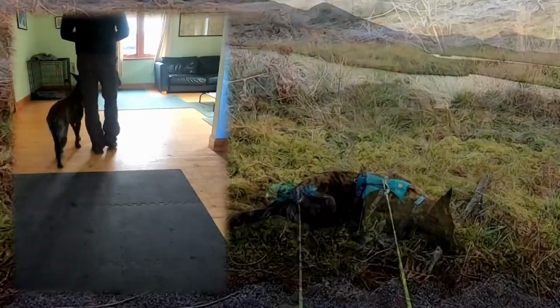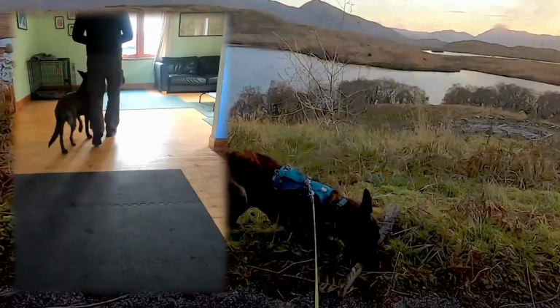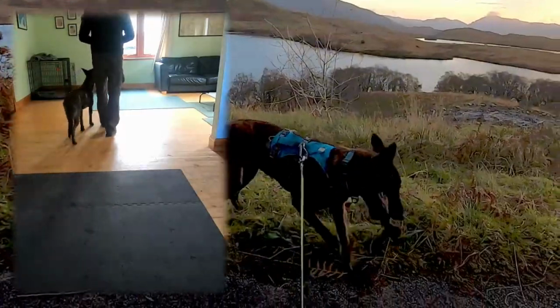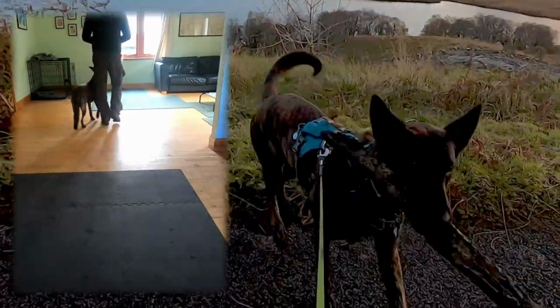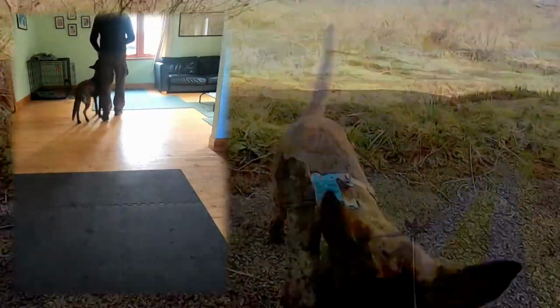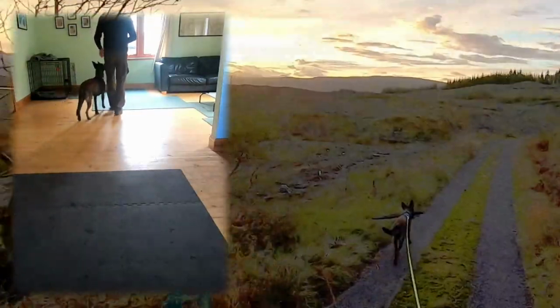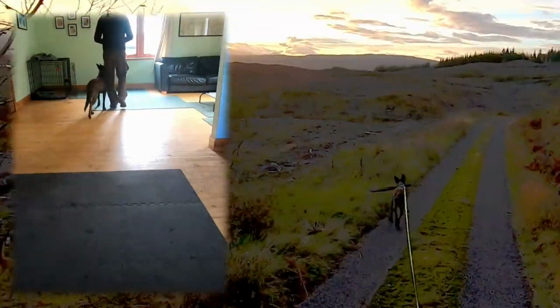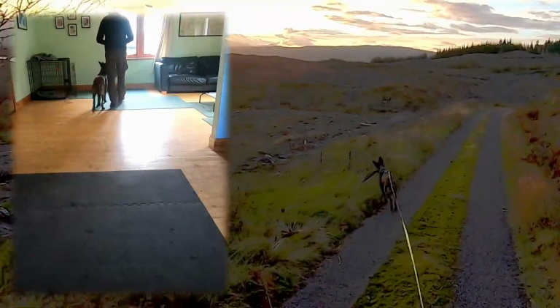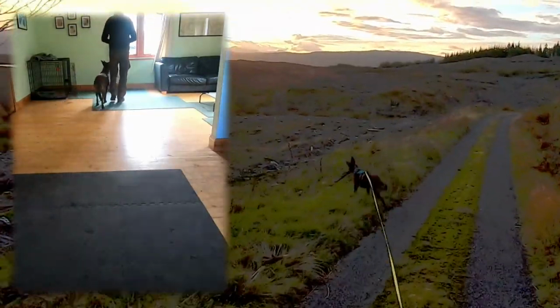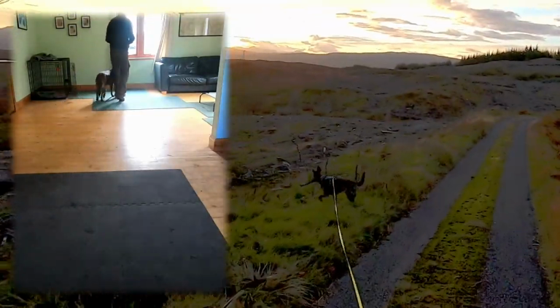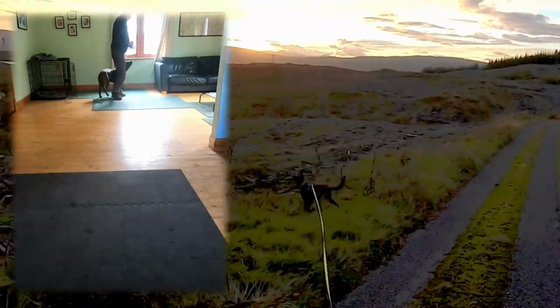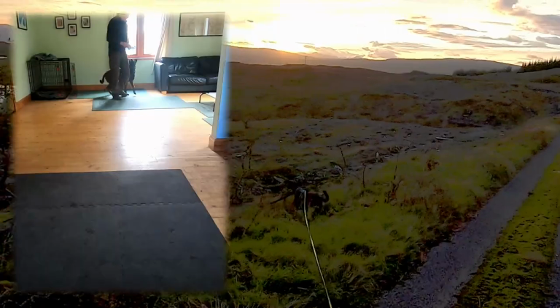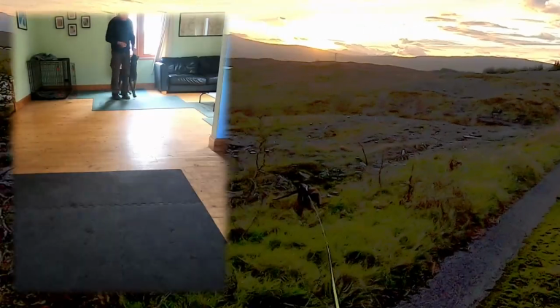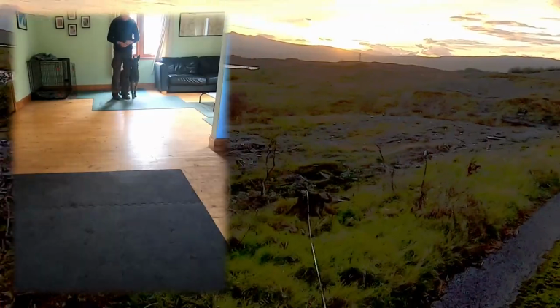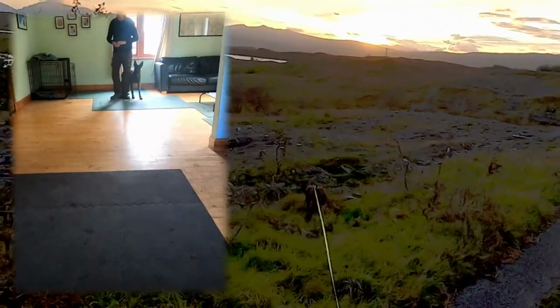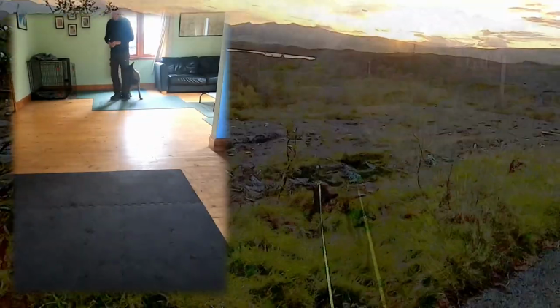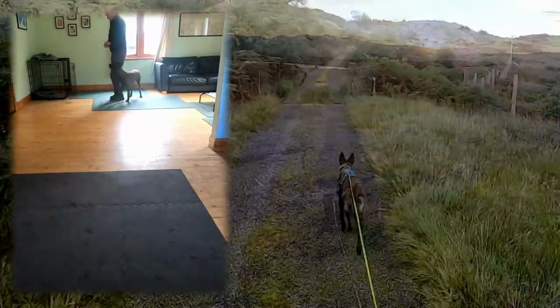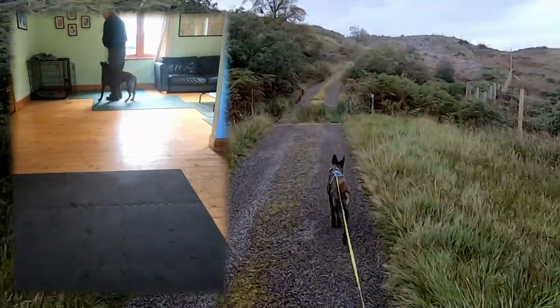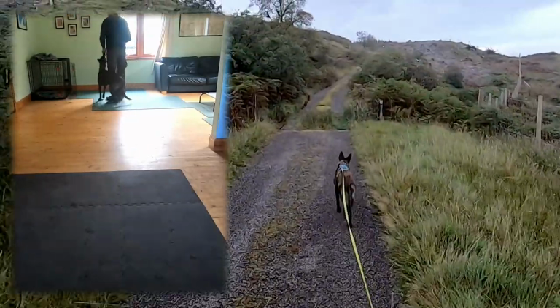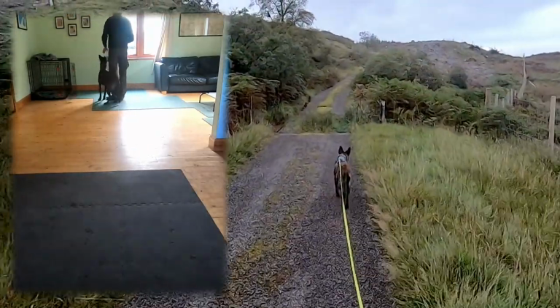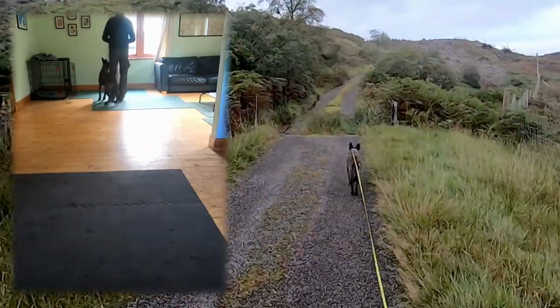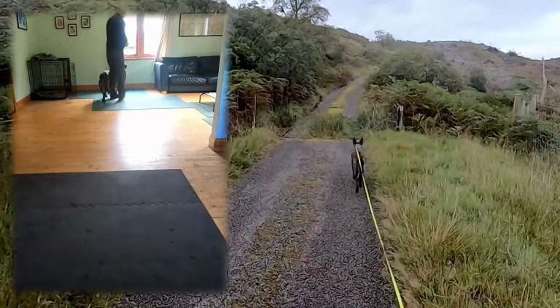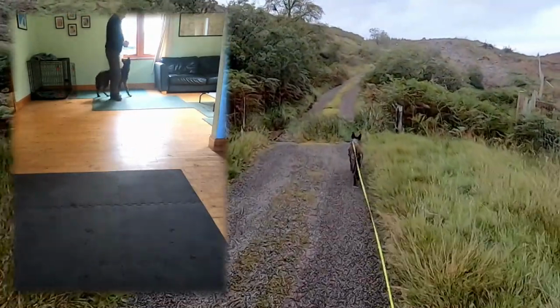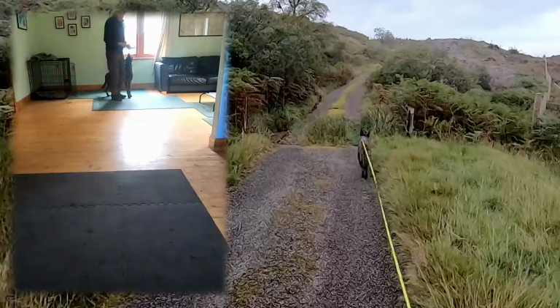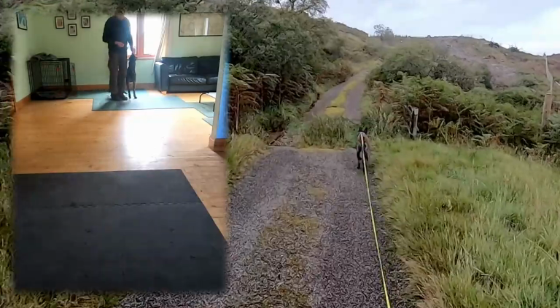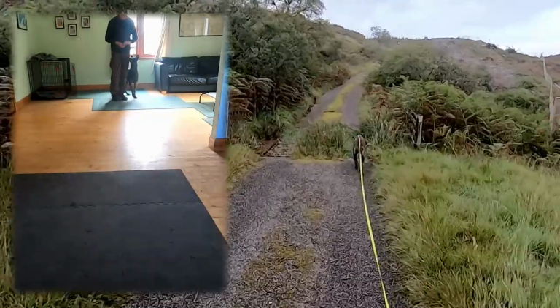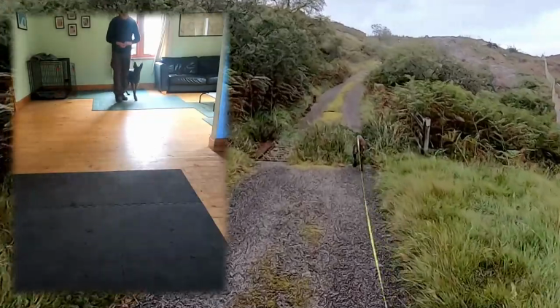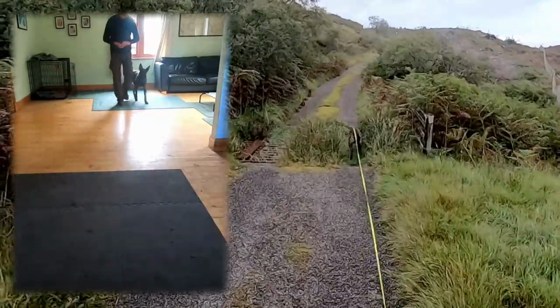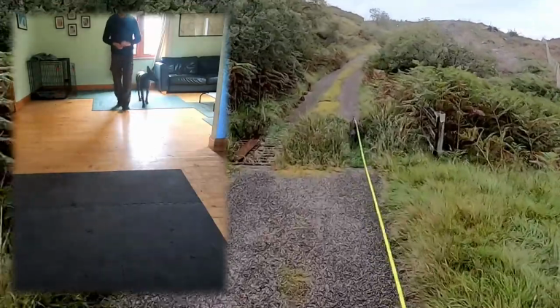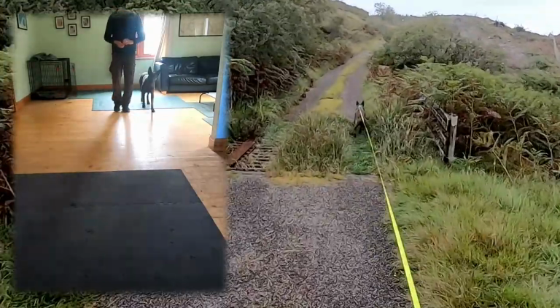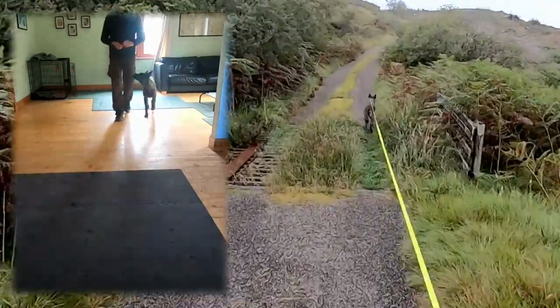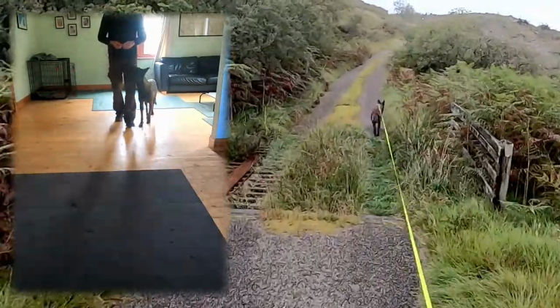I didn't establish any command for this proximal walking — I just reinforced the behaviour with a yes and a treat. Initial results on the short lead out walking in the hills are promising, with very few instances of her trying to pull away.